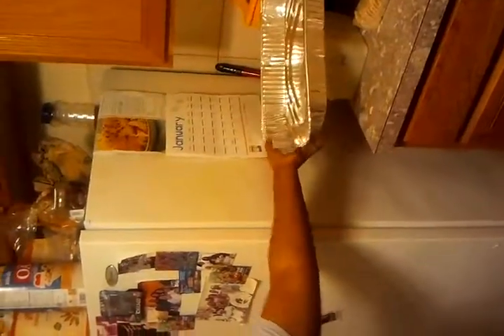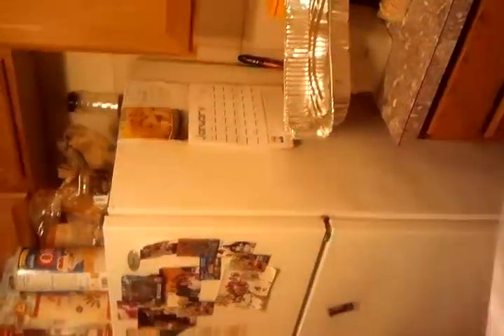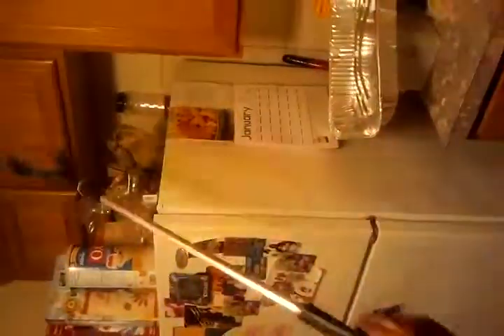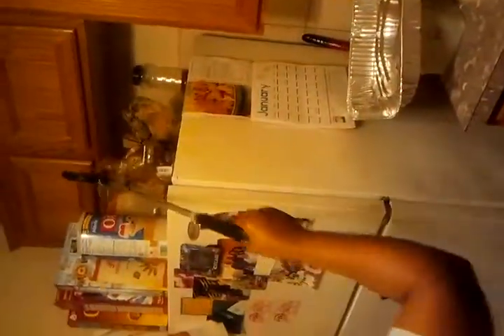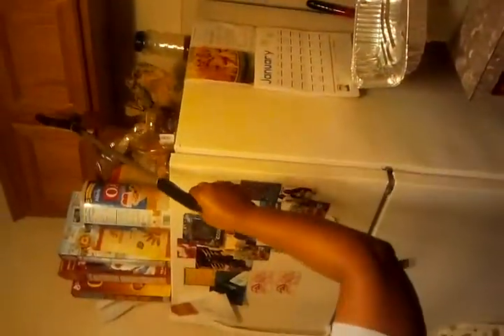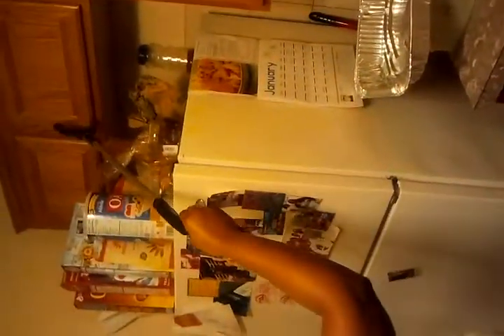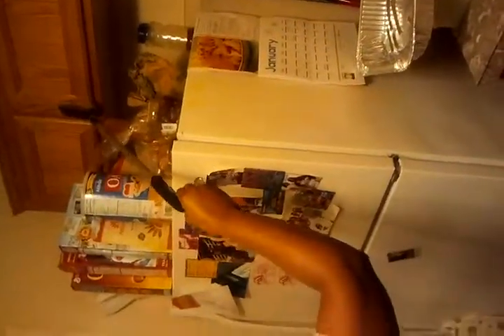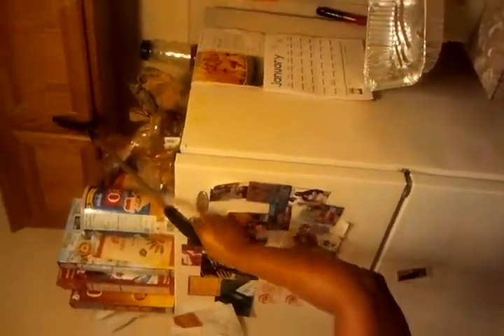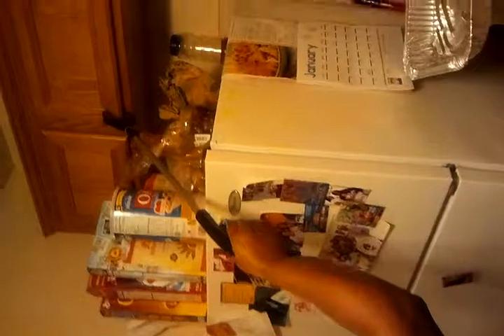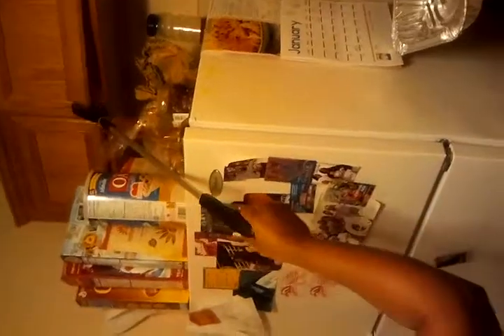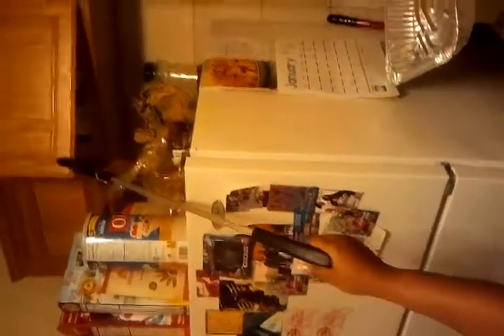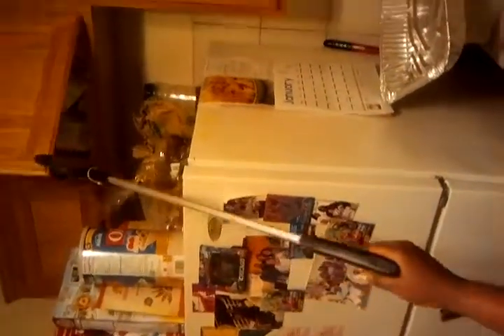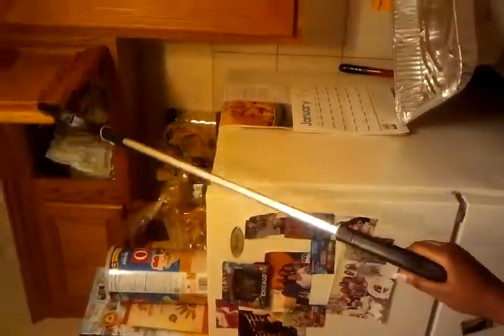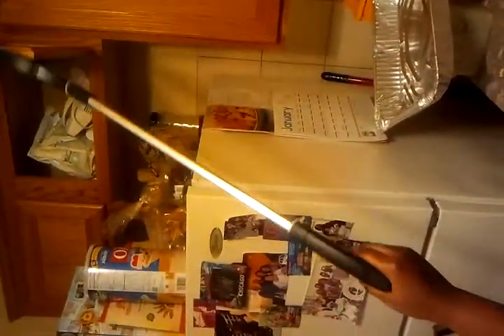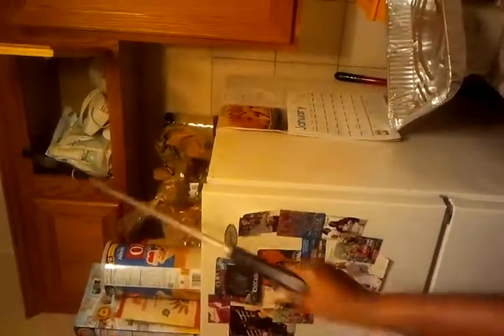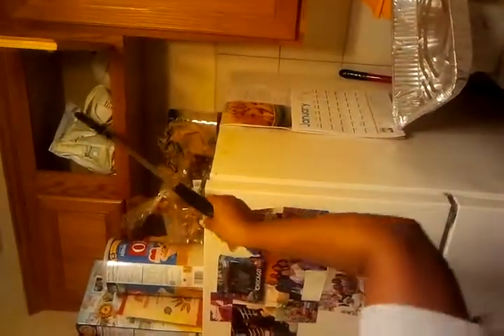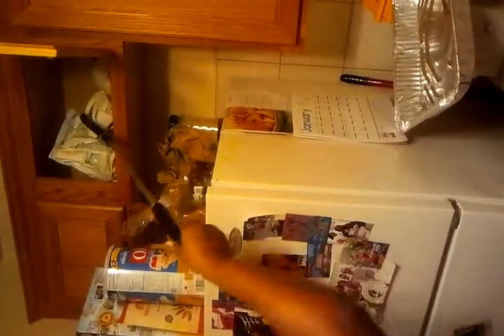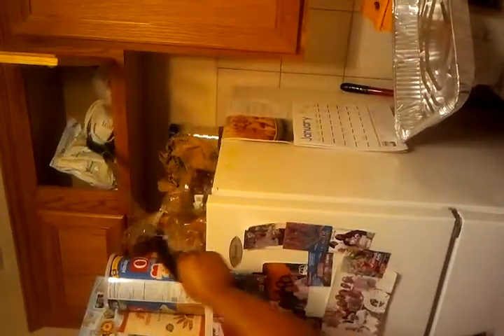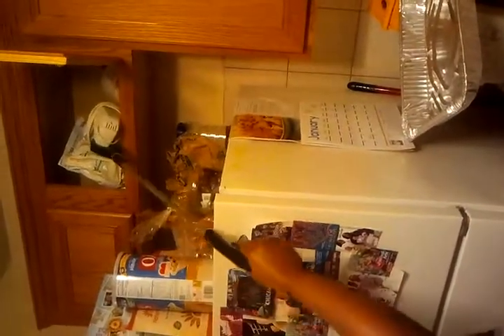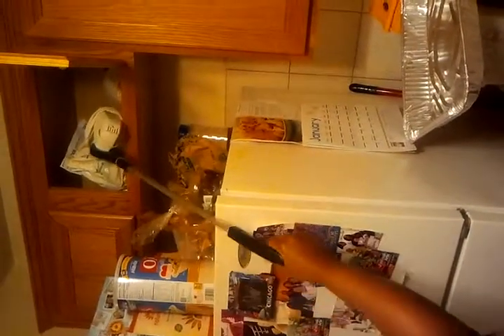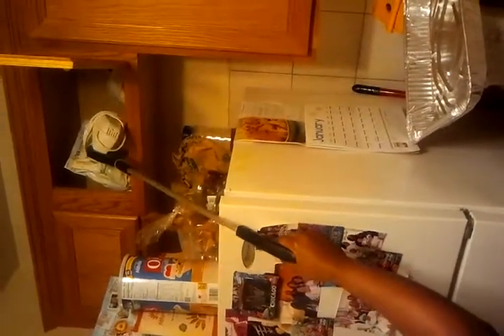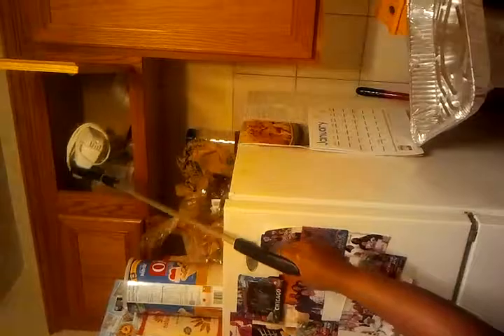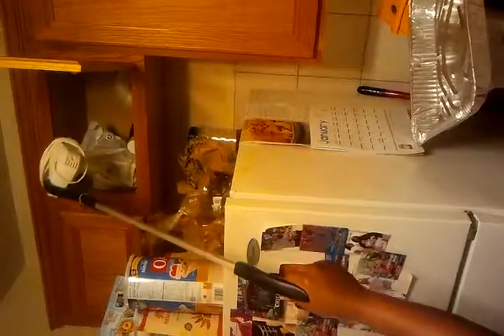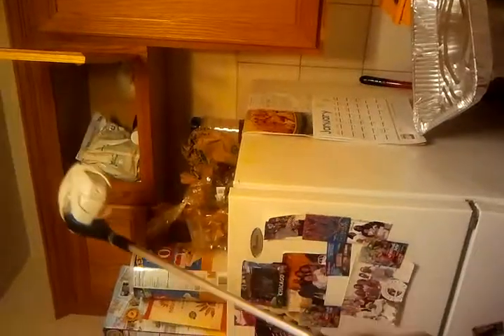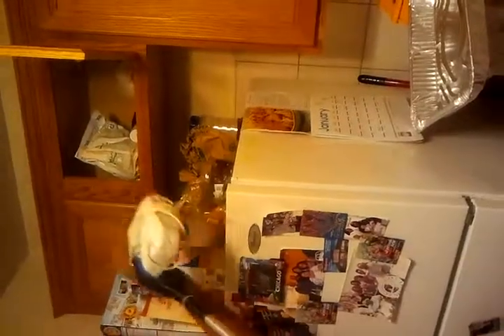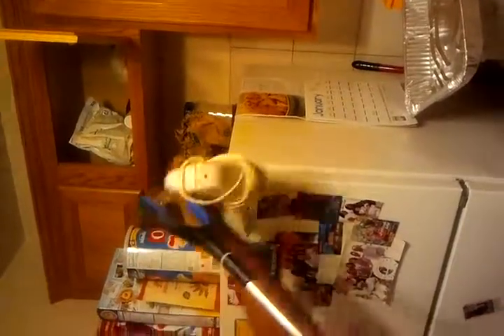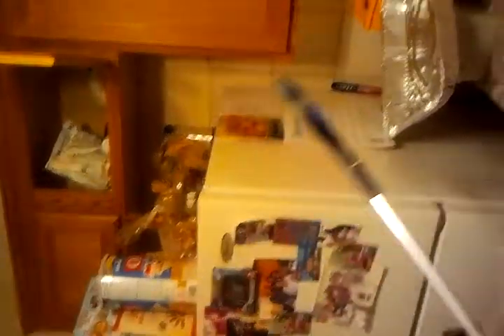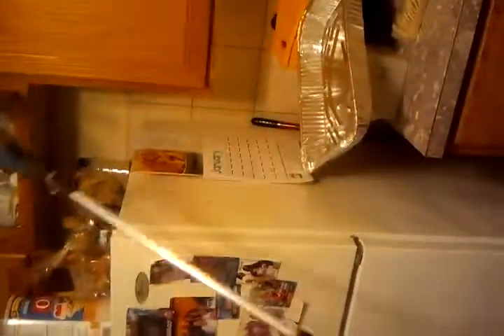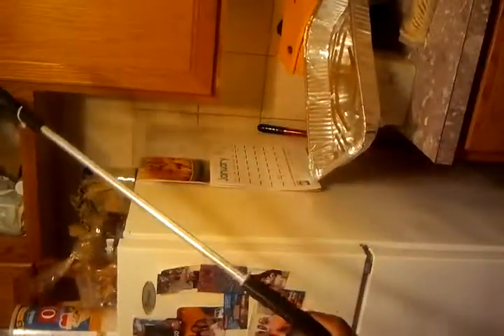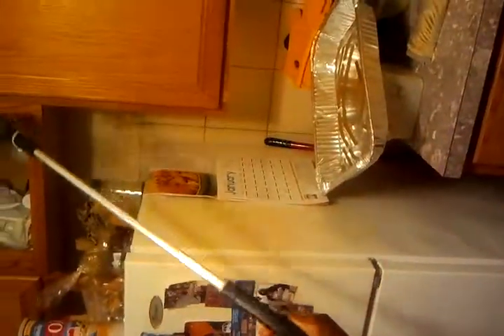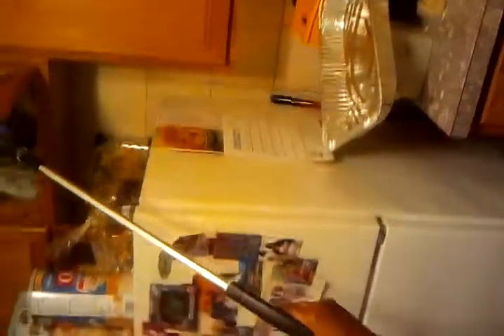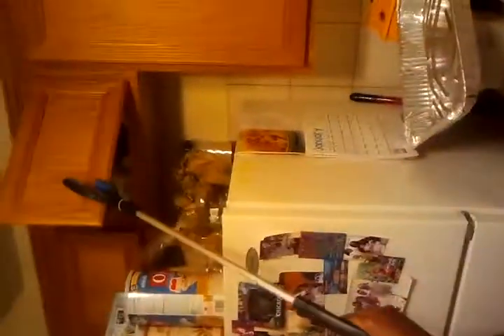Also, I can open up this cabinet, which I cannot reach either, and pull out a hand mixer apparatus. Close everything back.